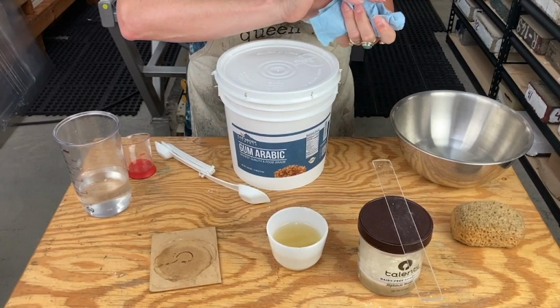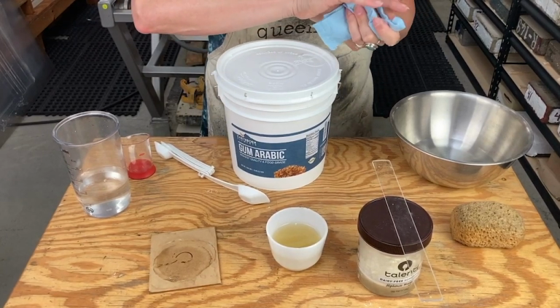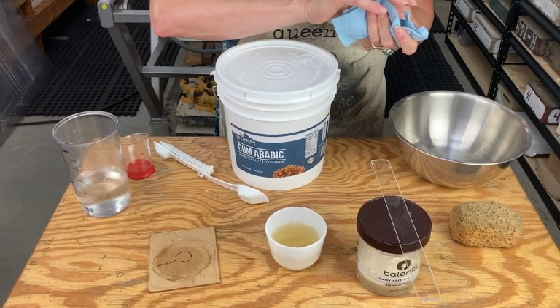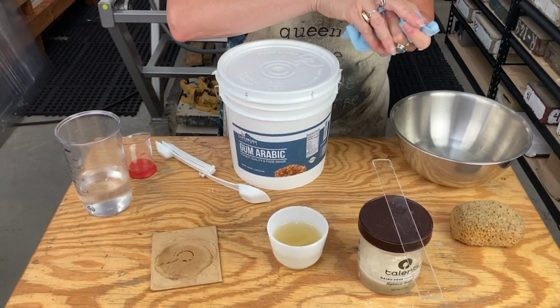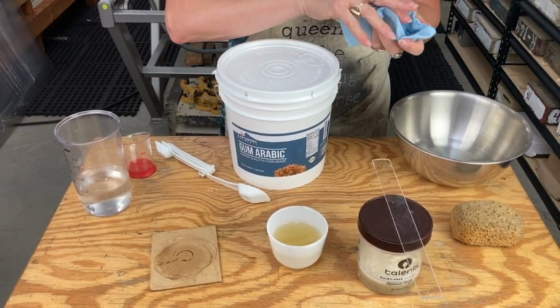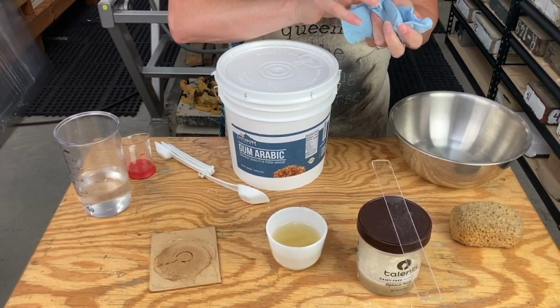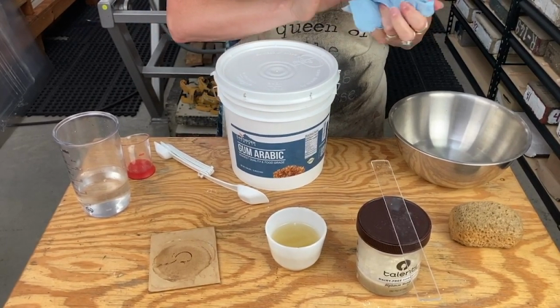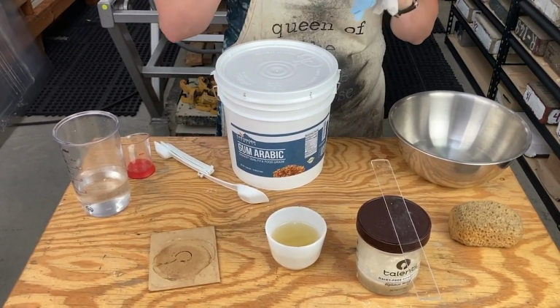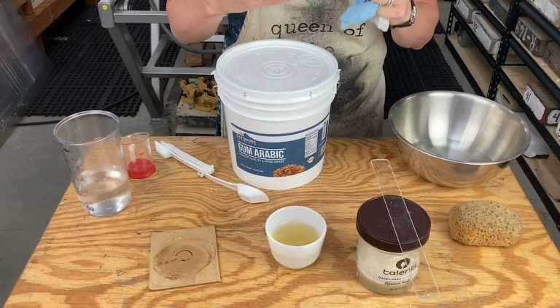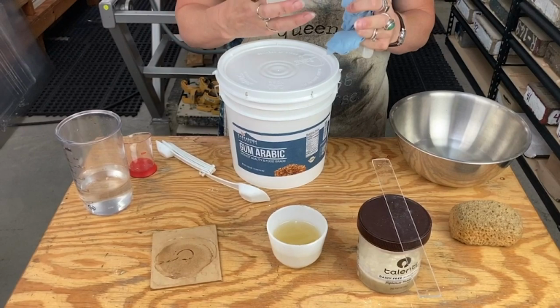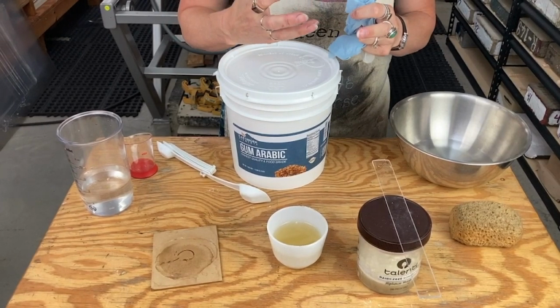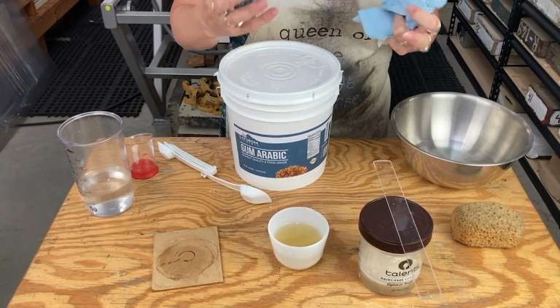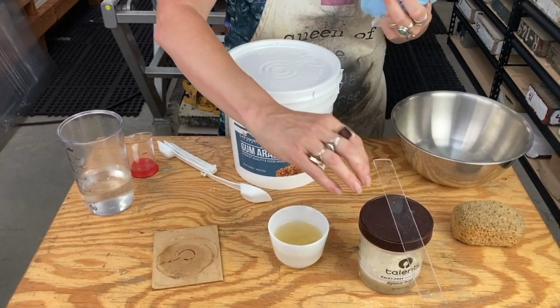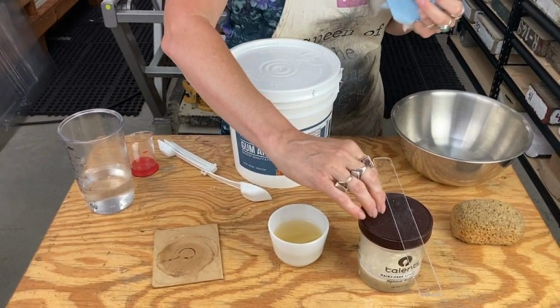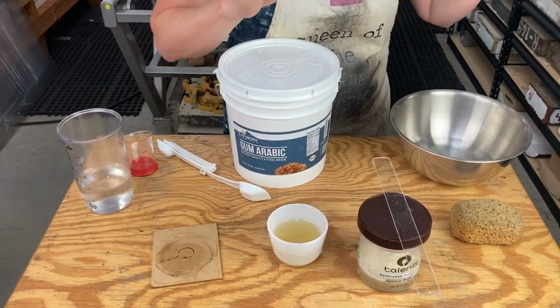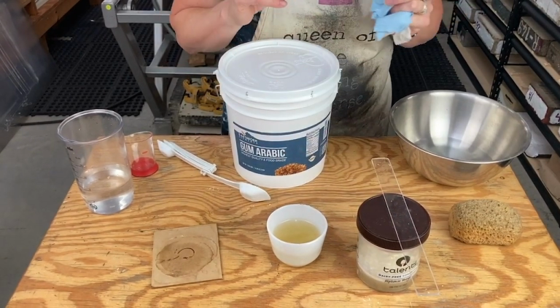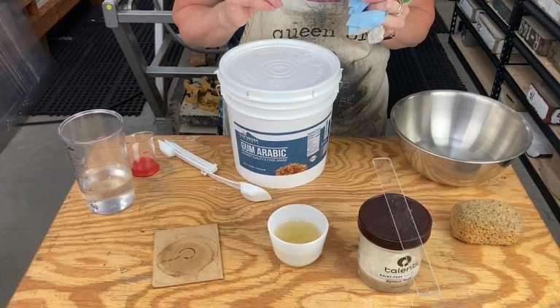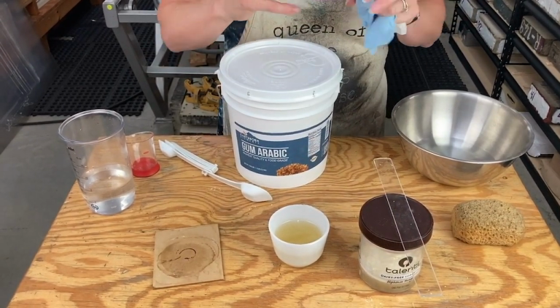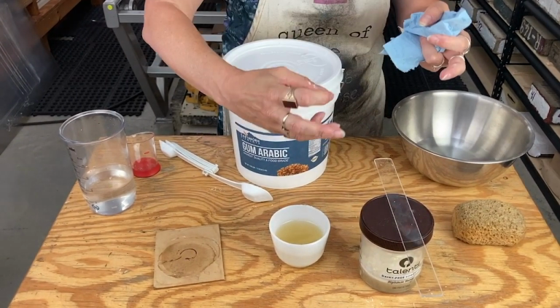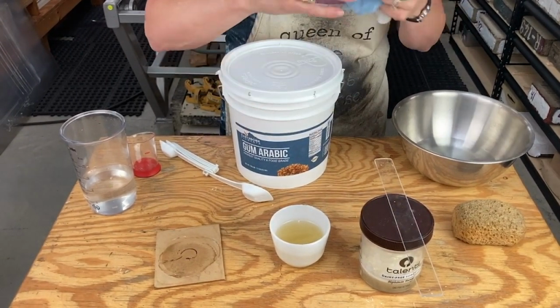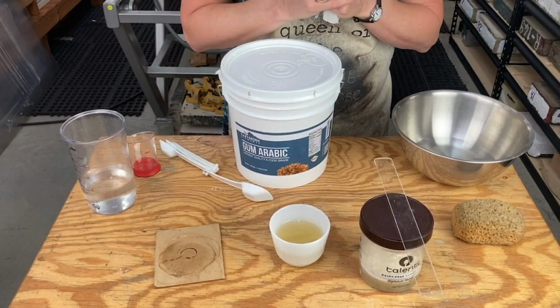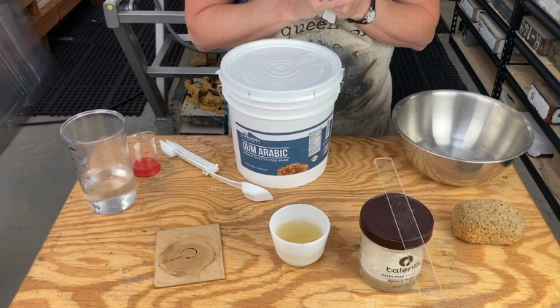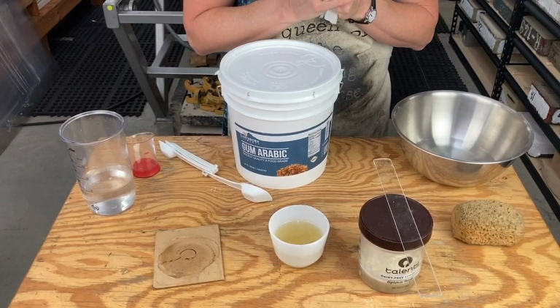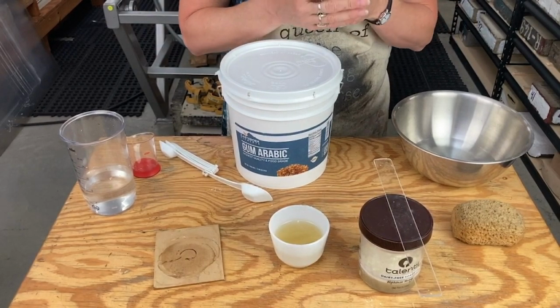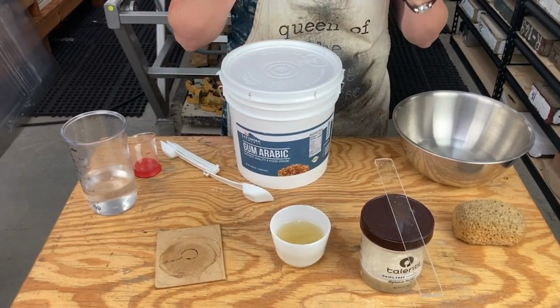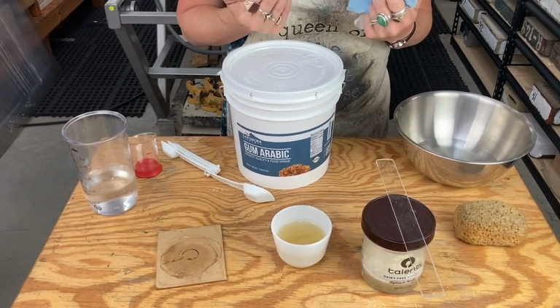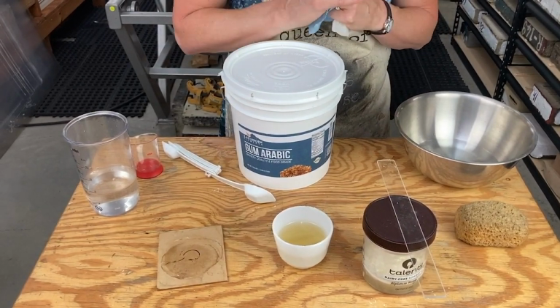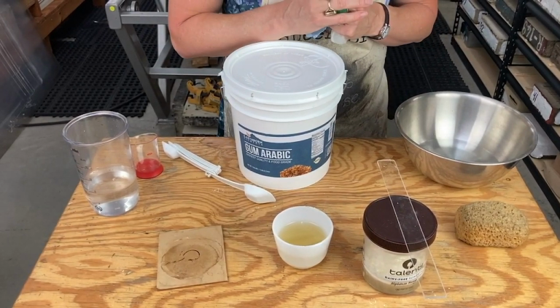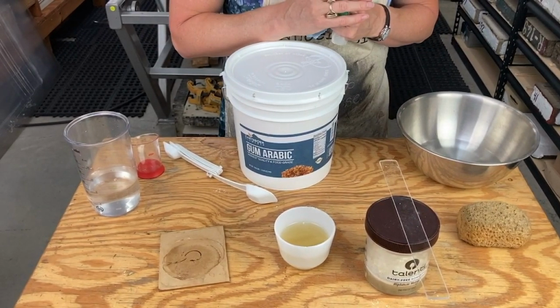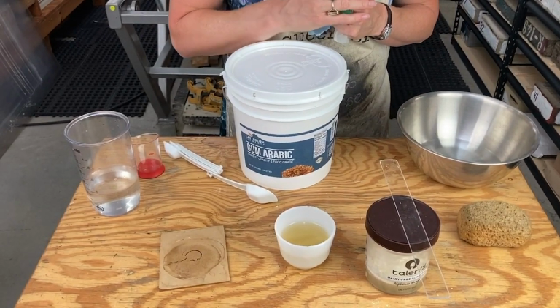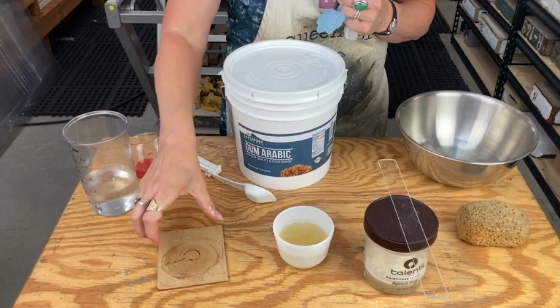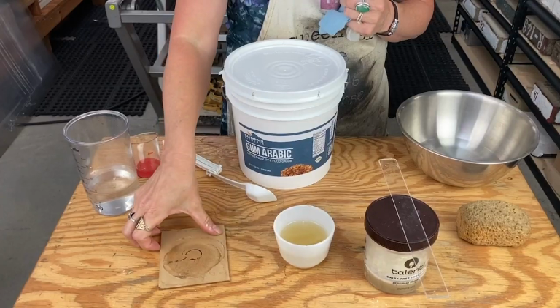You'll know when it's gone bad — it will have a definite sour smell. That's why you want to keep it covered and keep it in a refrigerator, labeled as gum so your roommates do not help themselves to it. And that's how you're going to make your gum arabic.